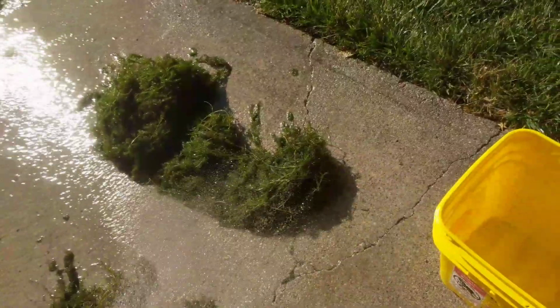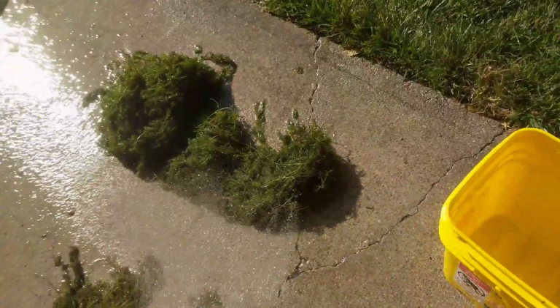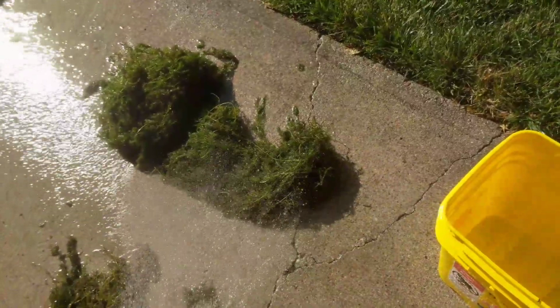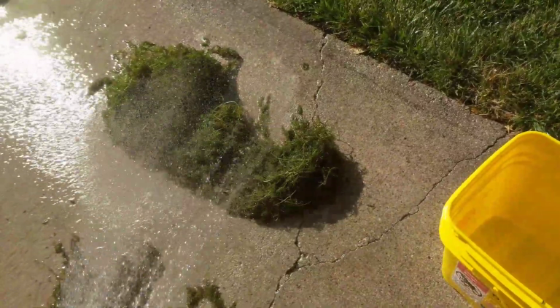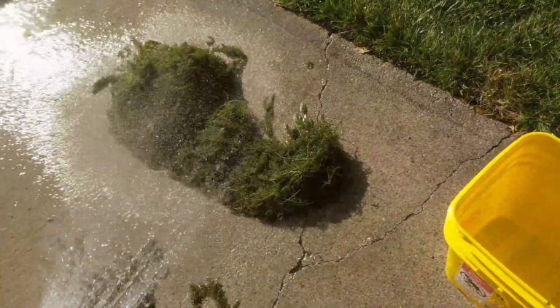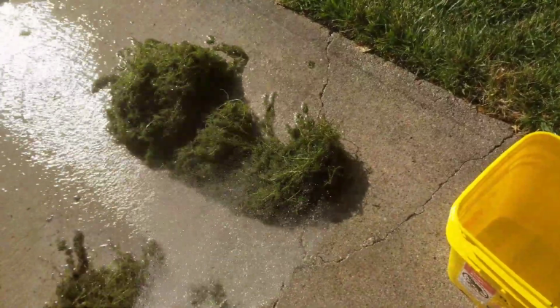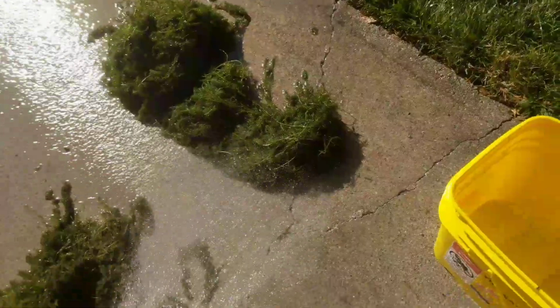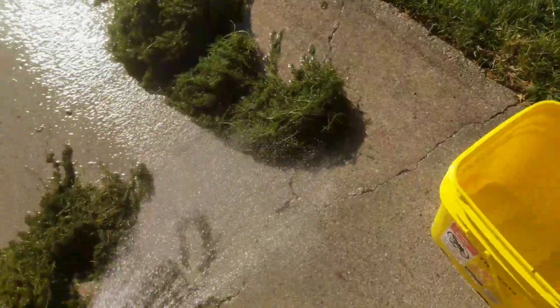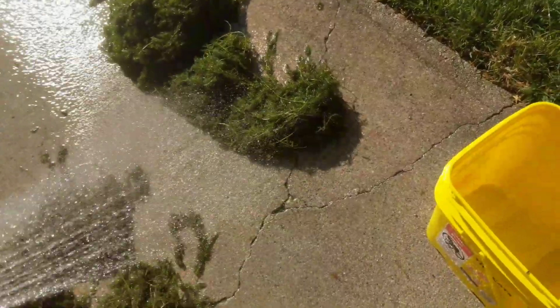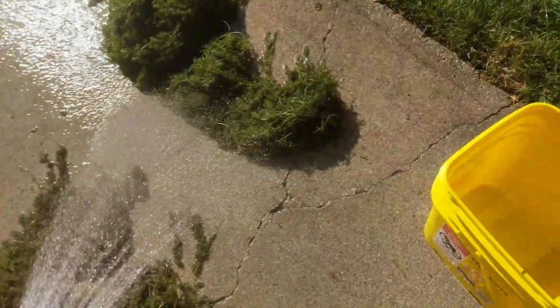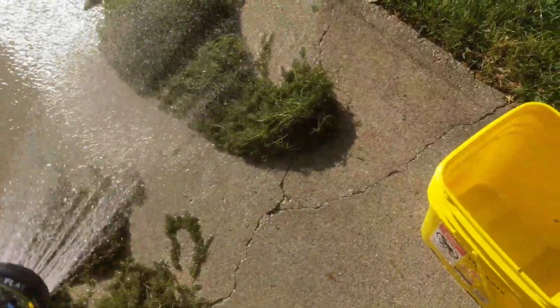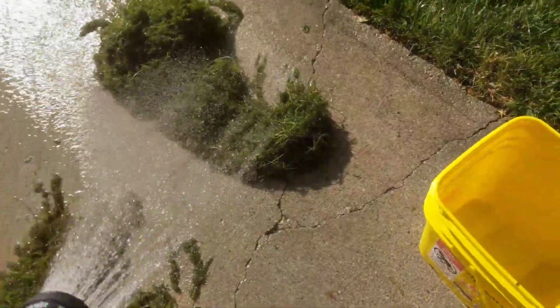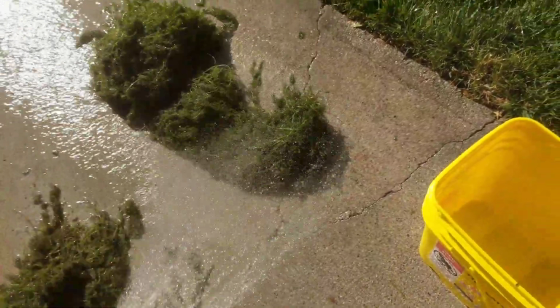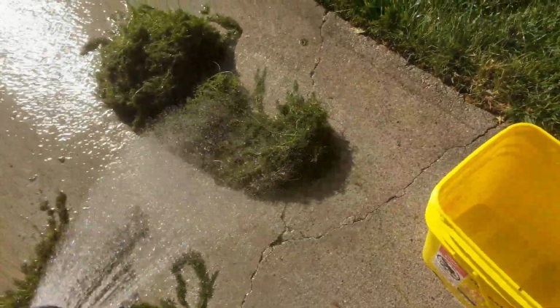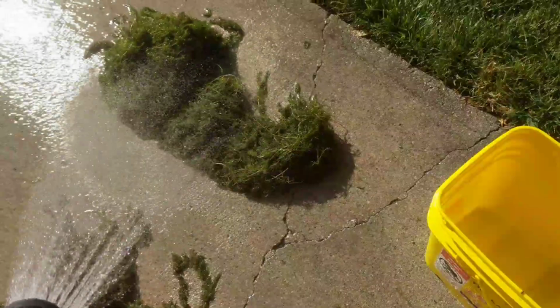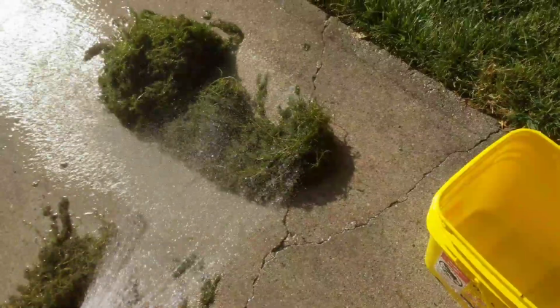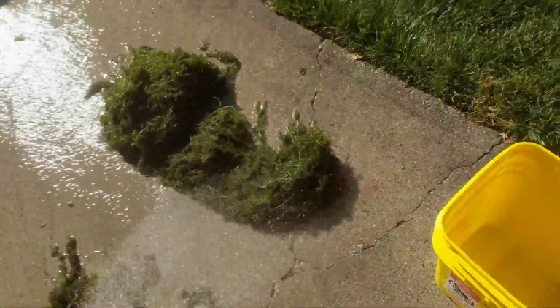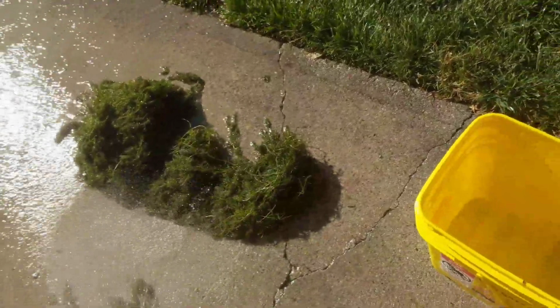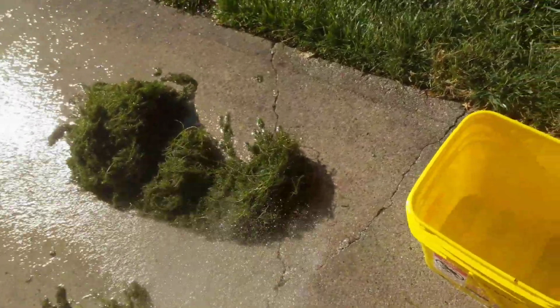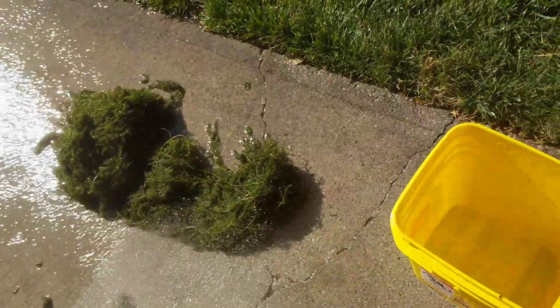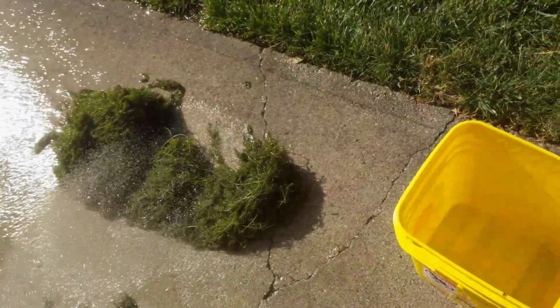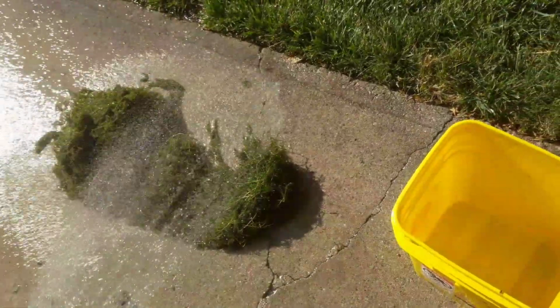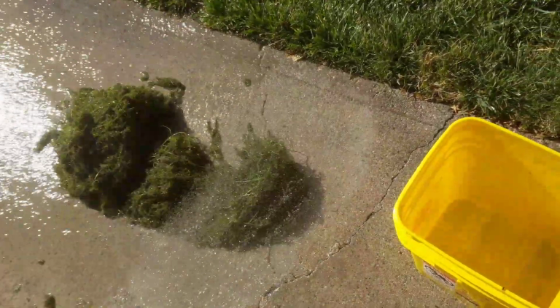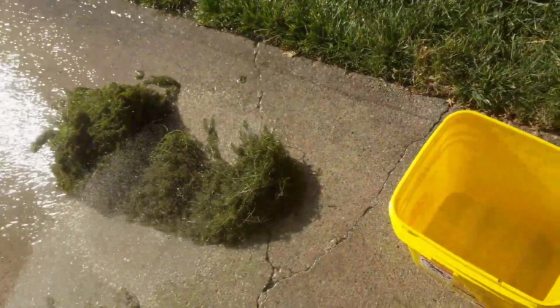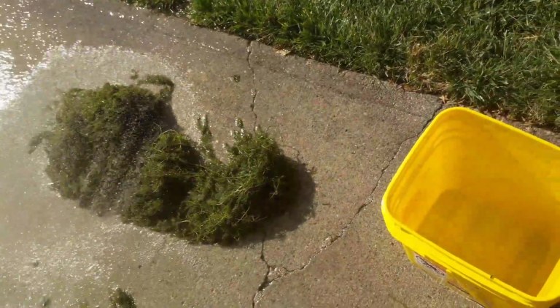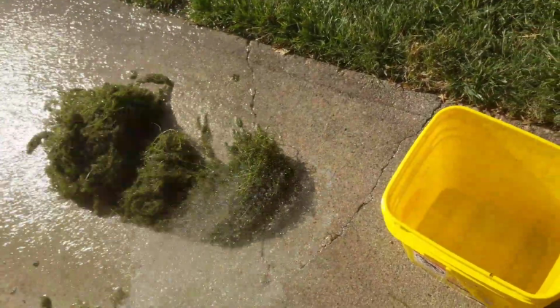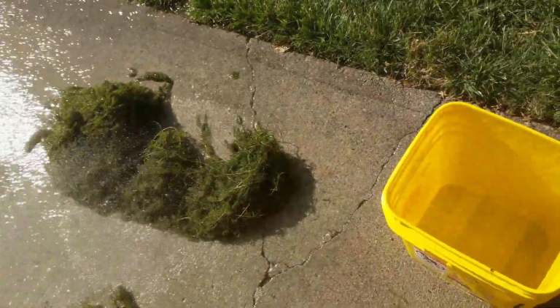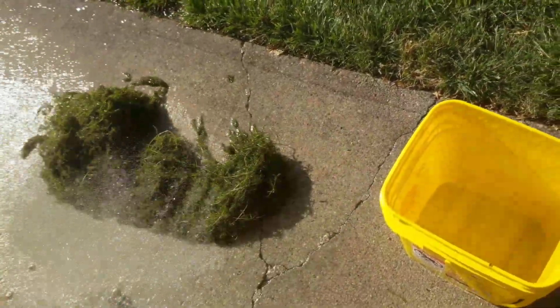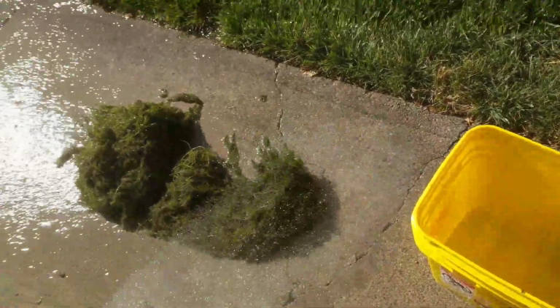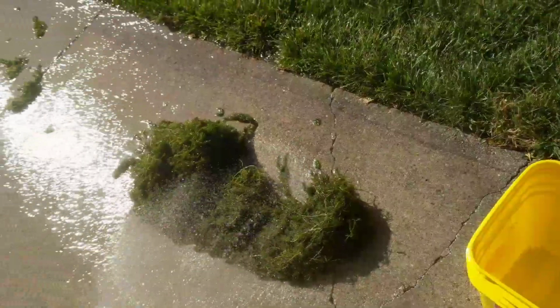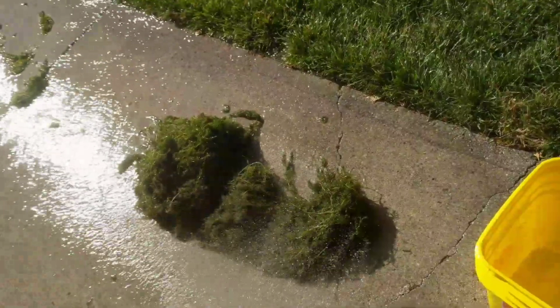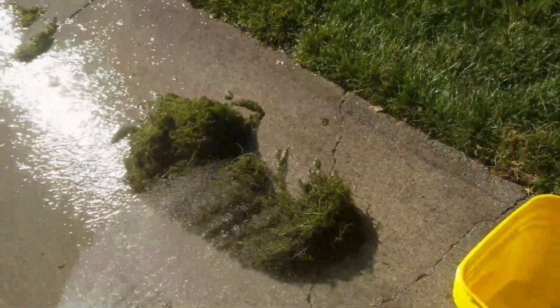I got it from a lake, so it had all this kind of stuff caked on everywhere. There were like thousands, if not millions of worms, all kind of stuff.